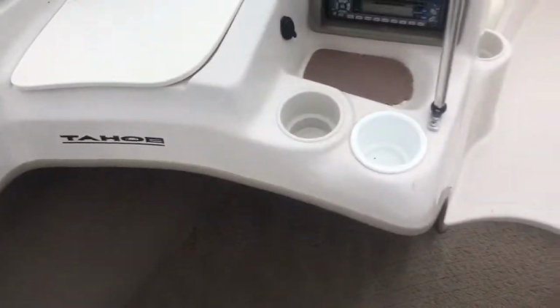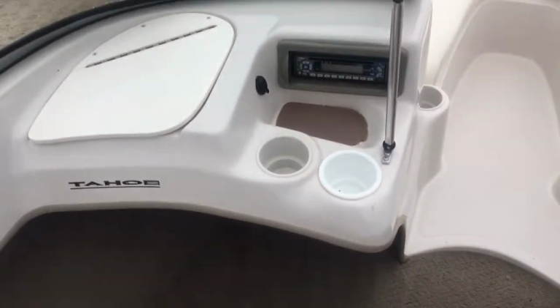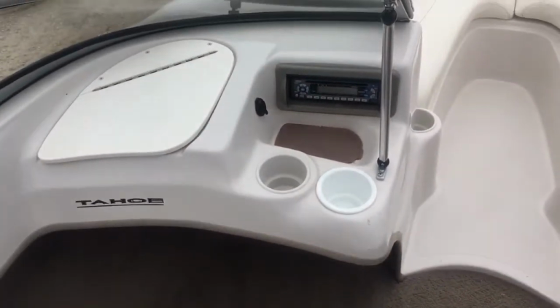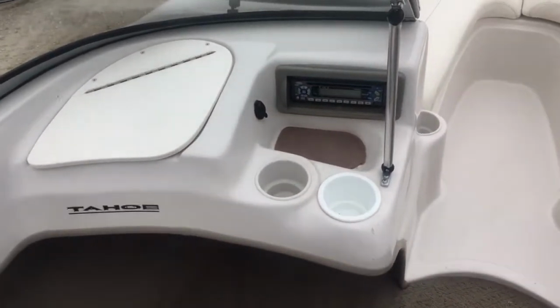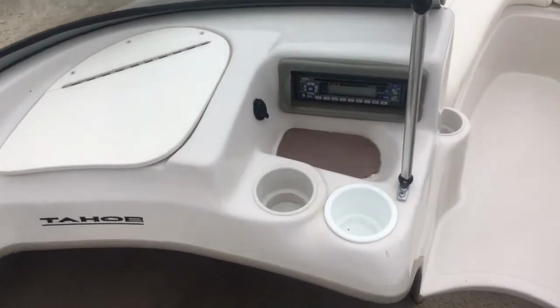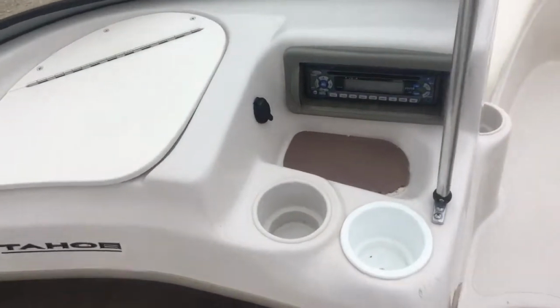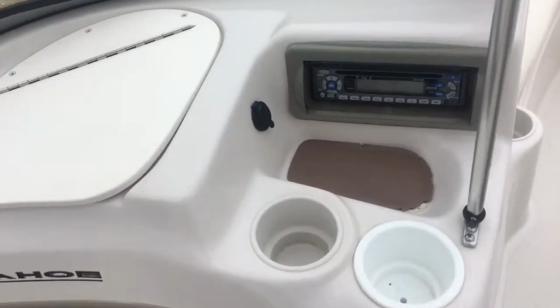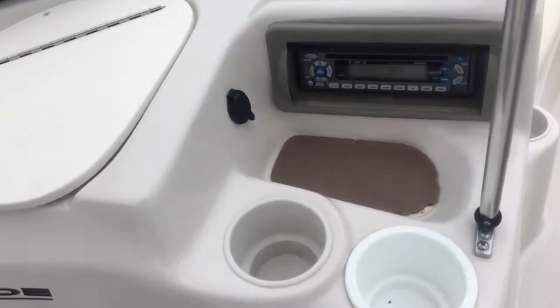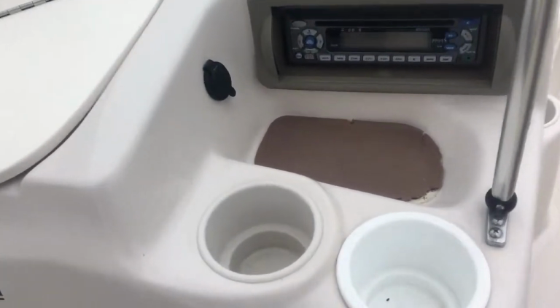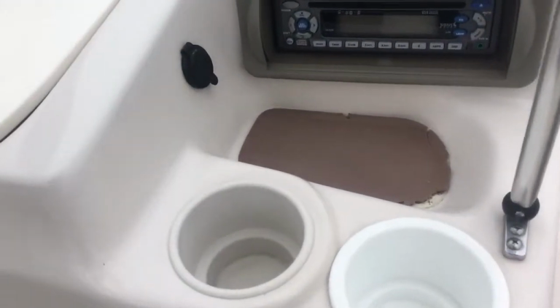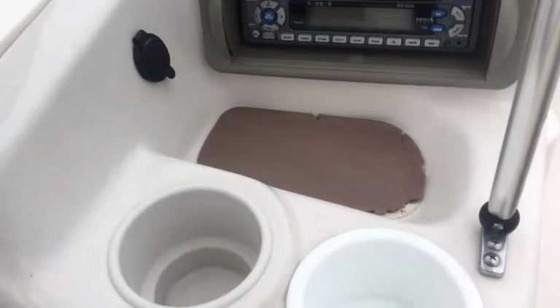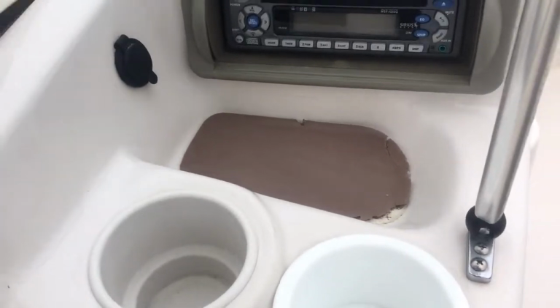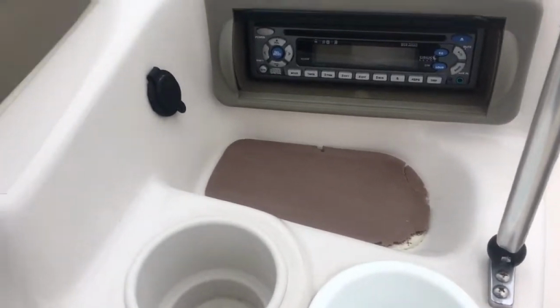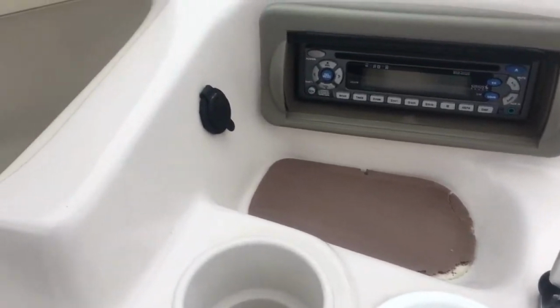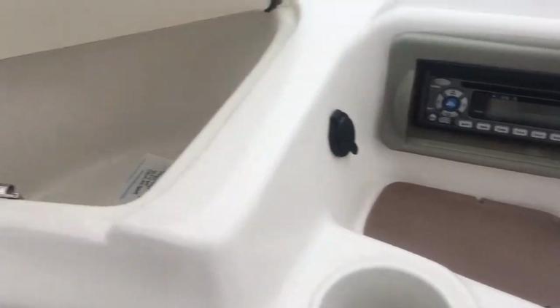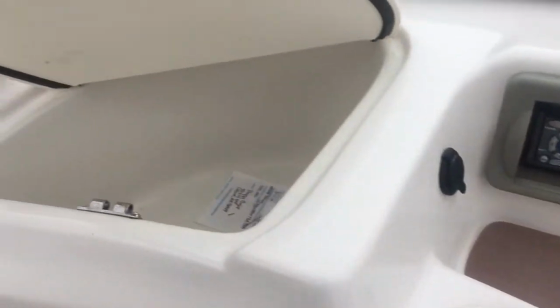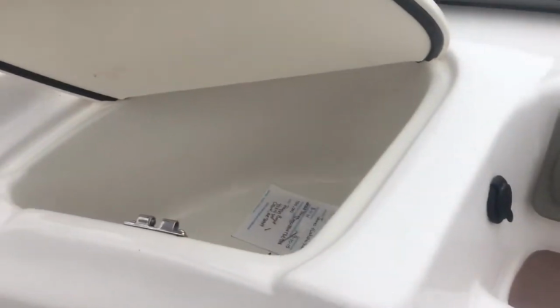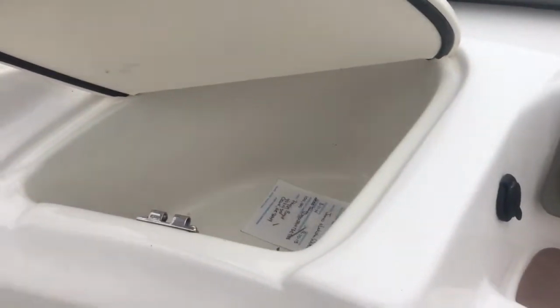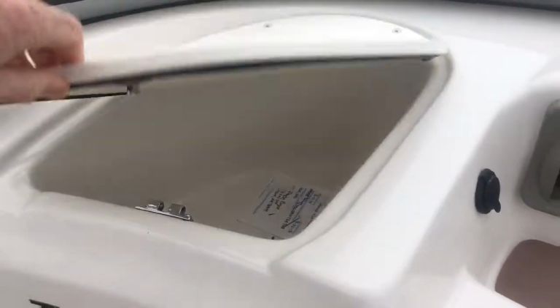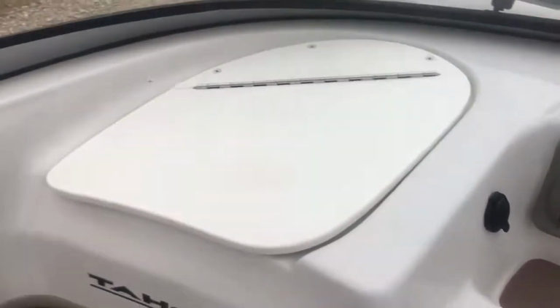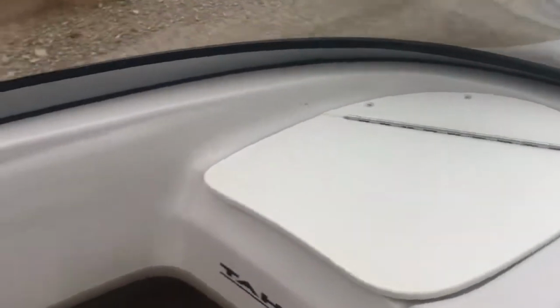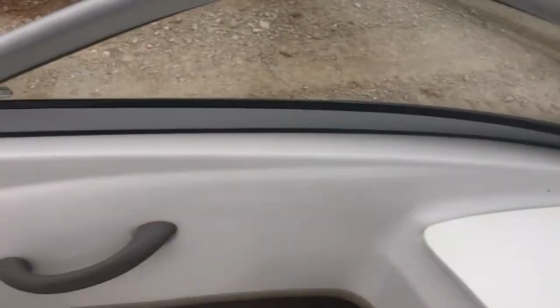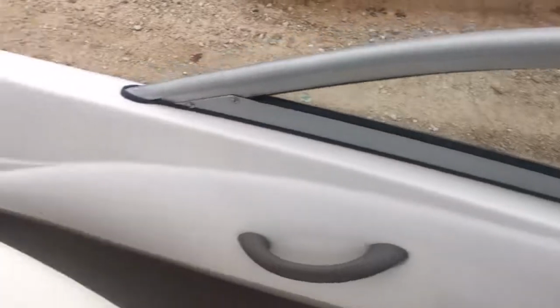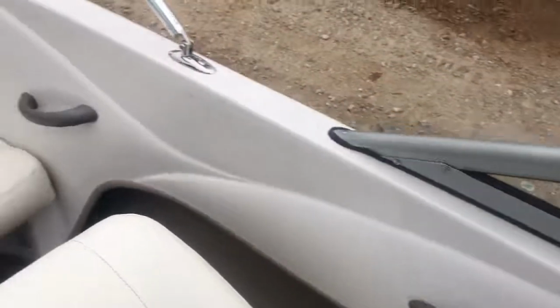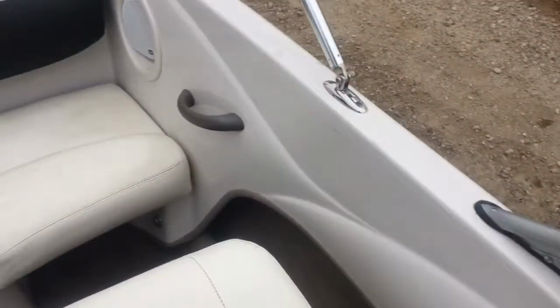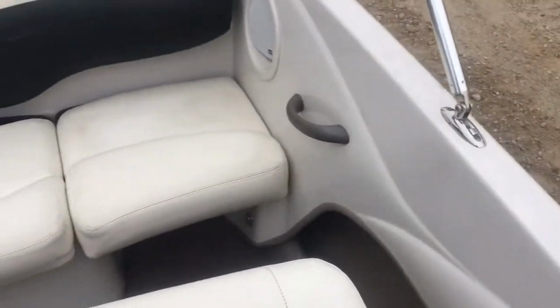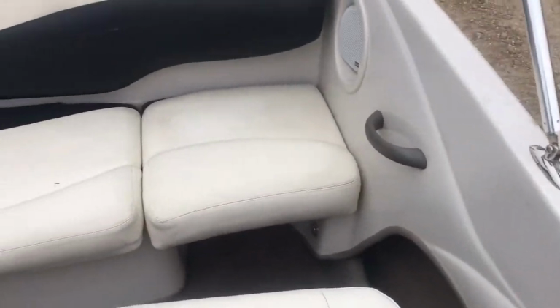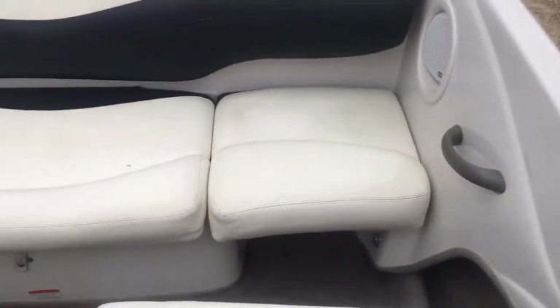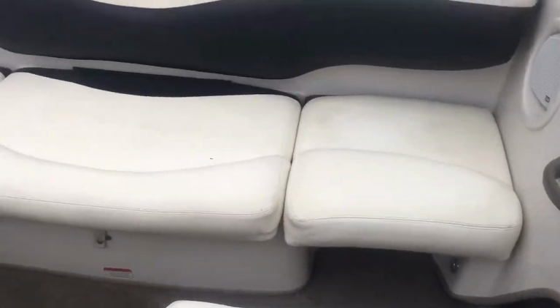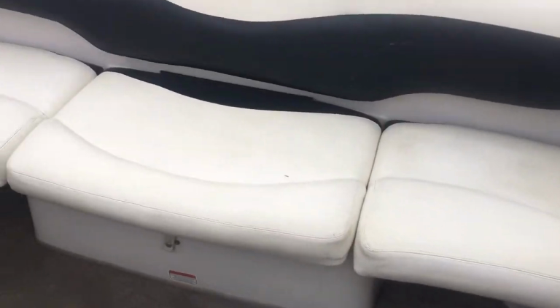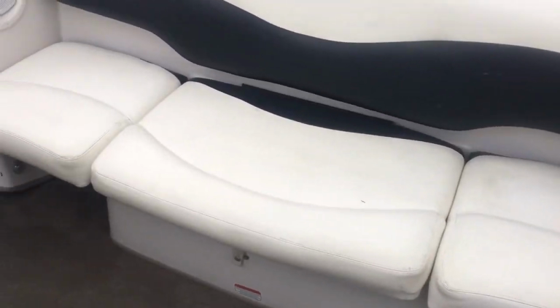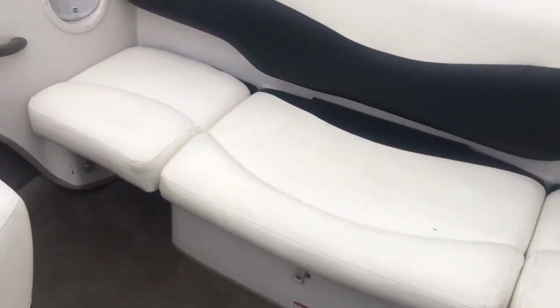Over here we've got a CD player and a little 12-volt adapter. The CD player does have the auxiliary hookup. Got a little dry storage box here. Got LED interior lights. Cooler underneath the back seat.